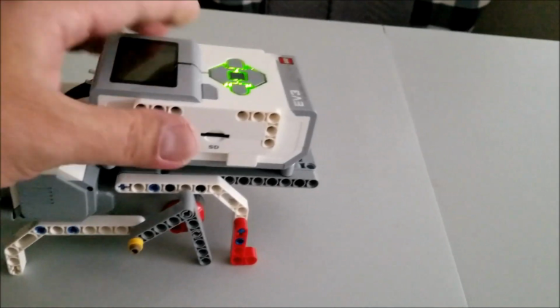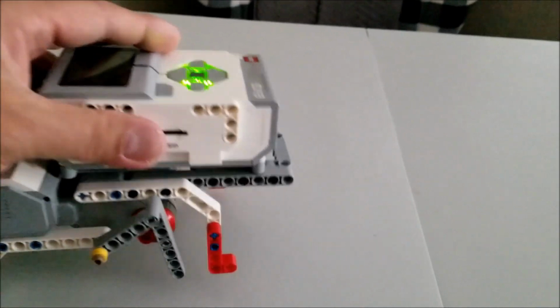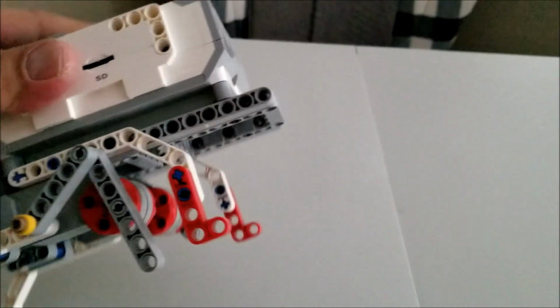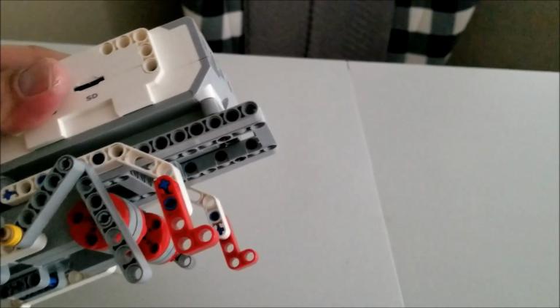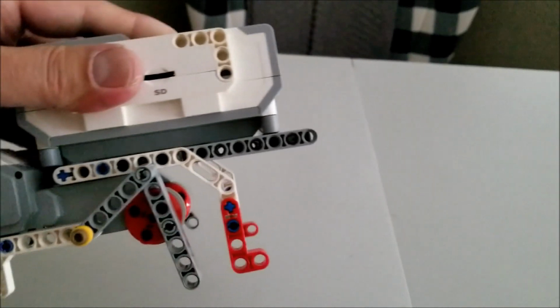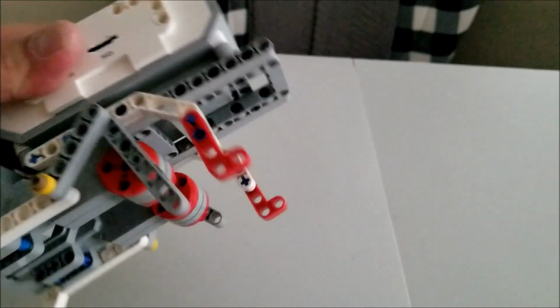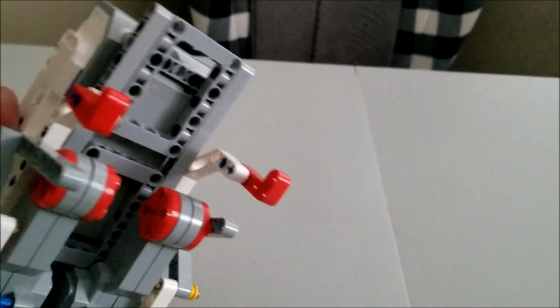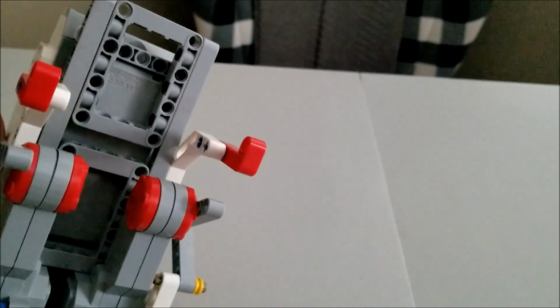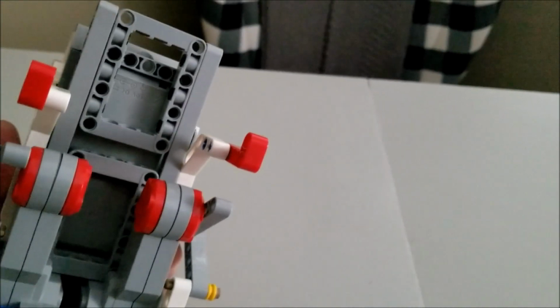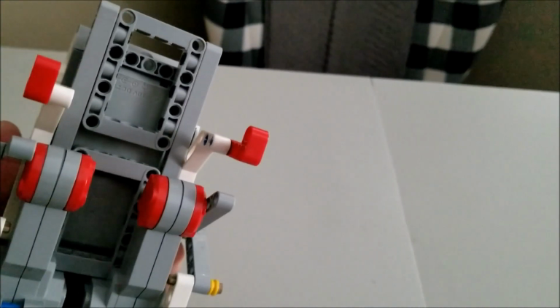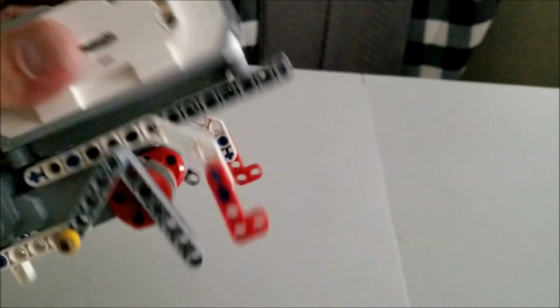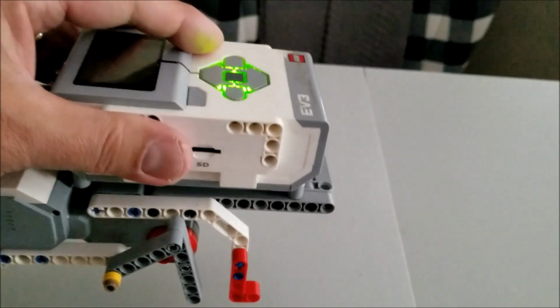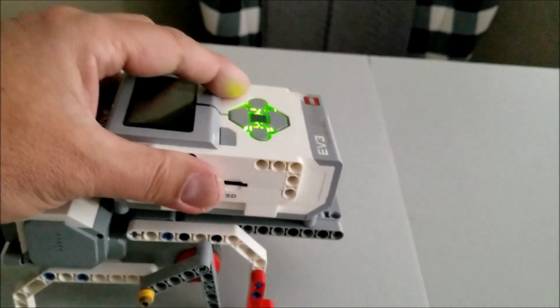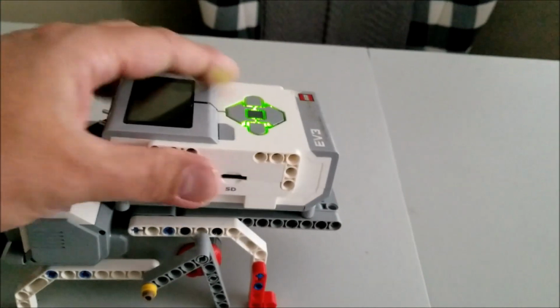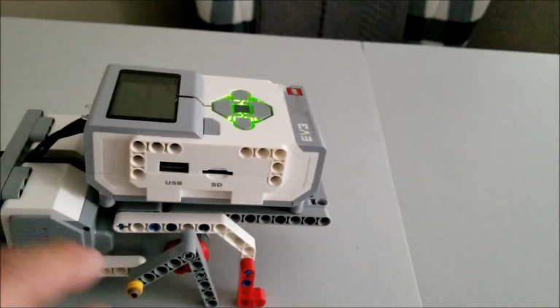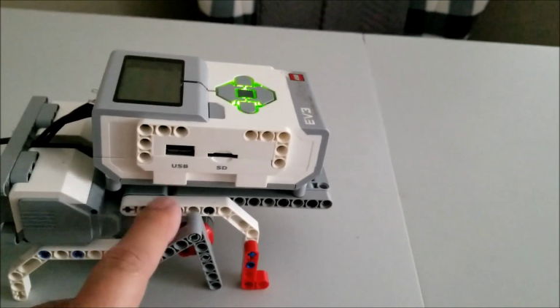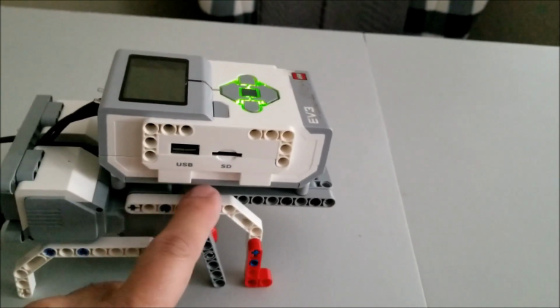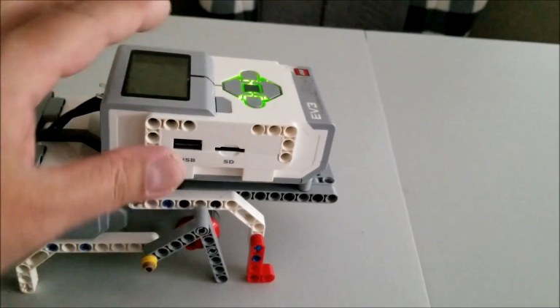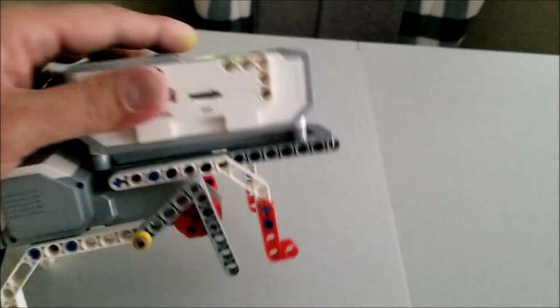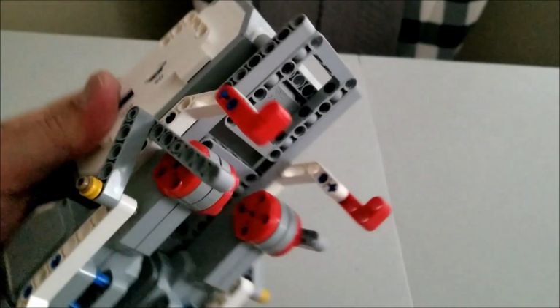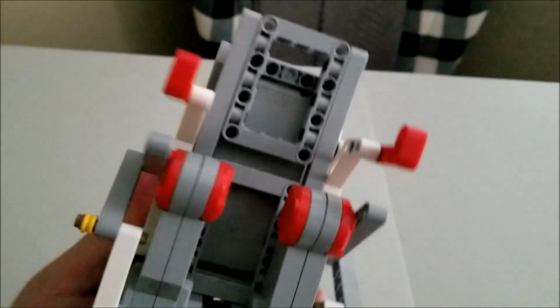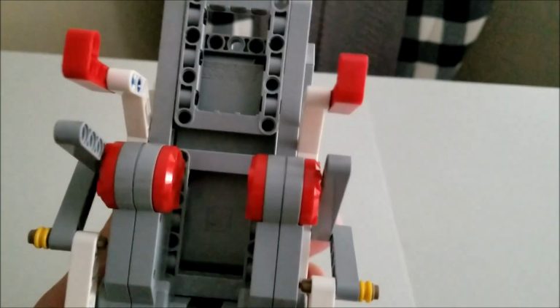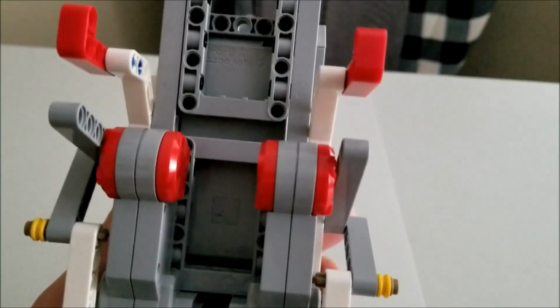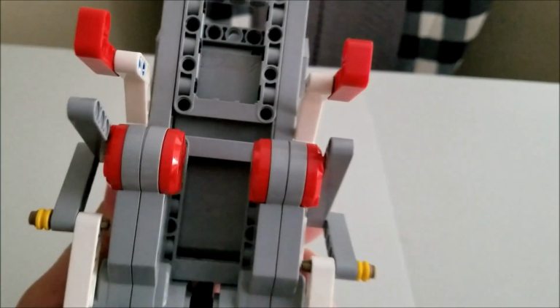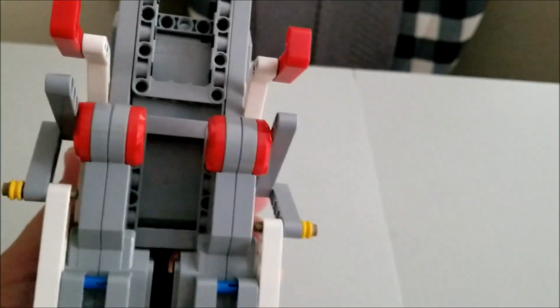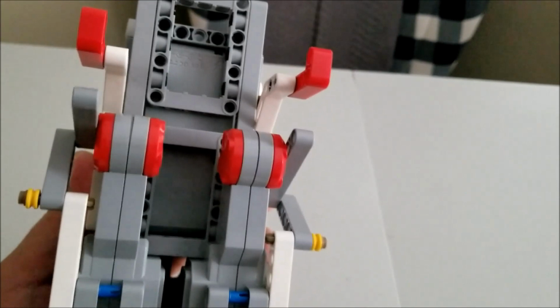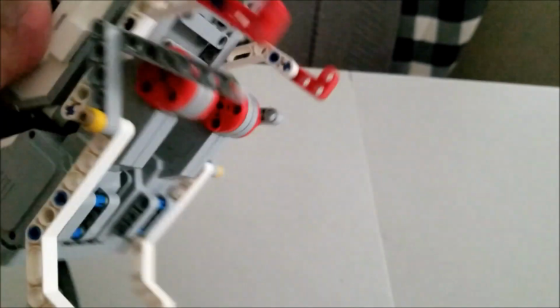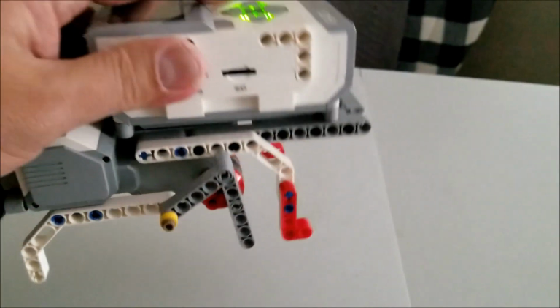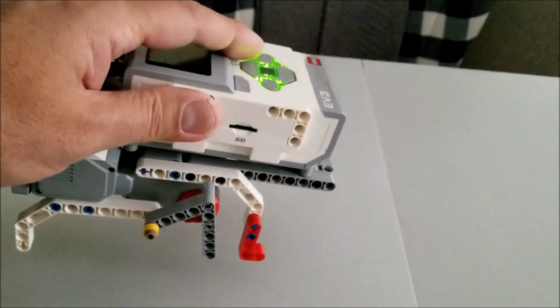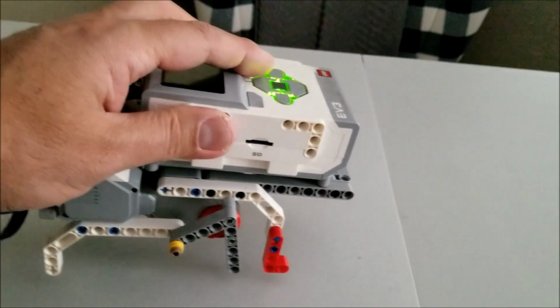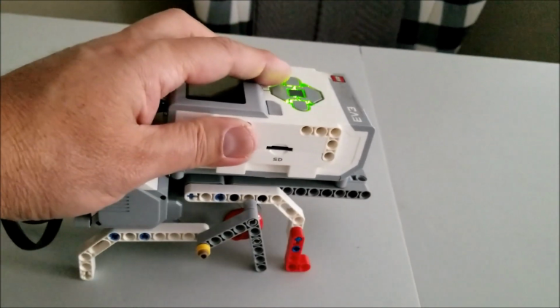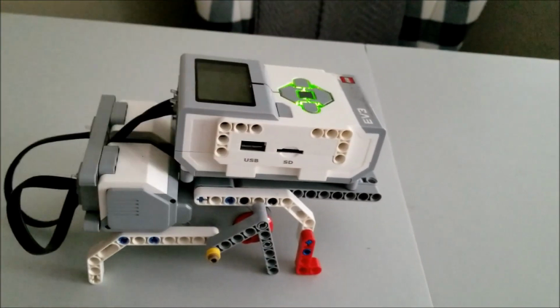There's no sensors involved. And you can just see here that the brick is just placed down on top of these picture frames here. Let's go ahead and see how this guy works.